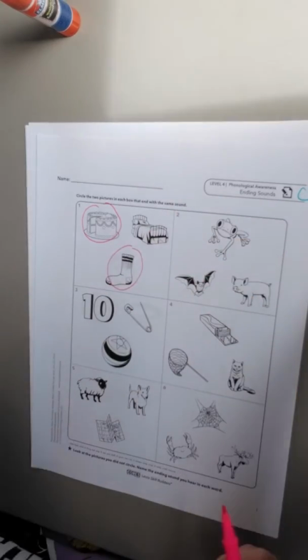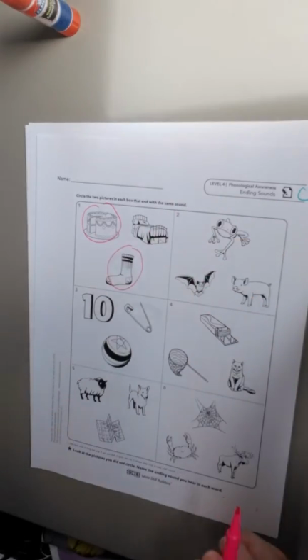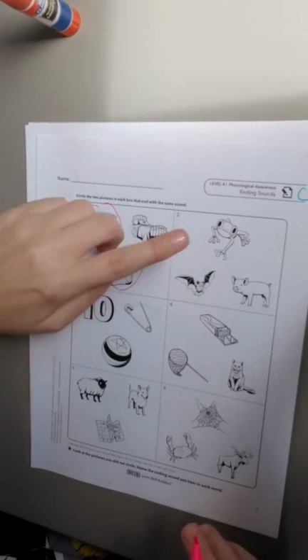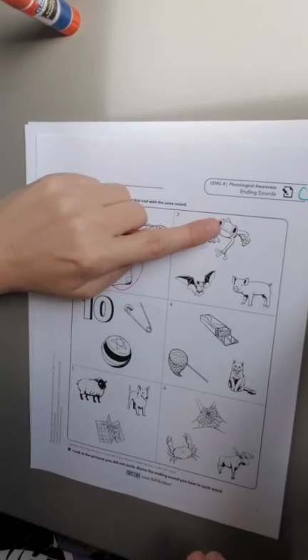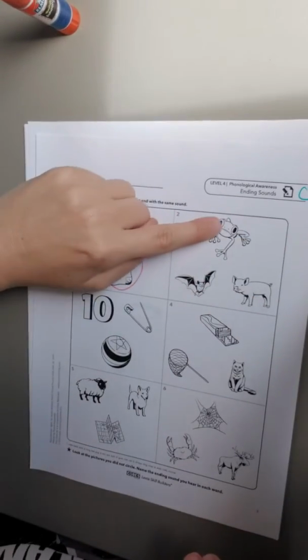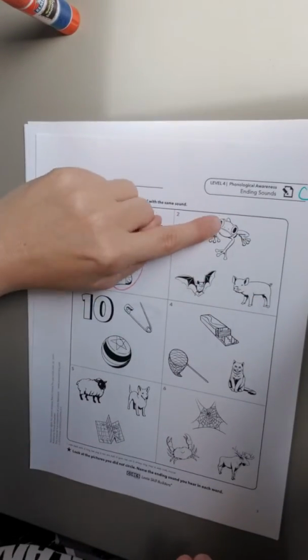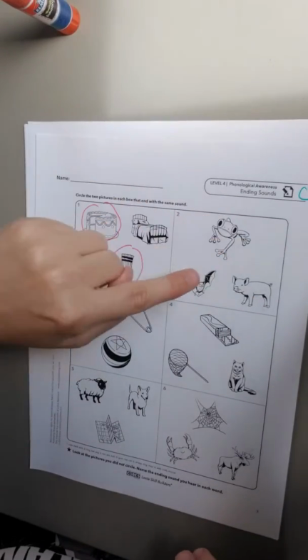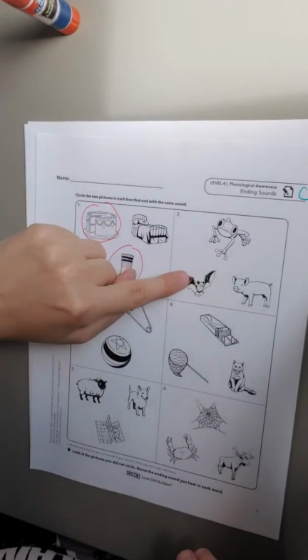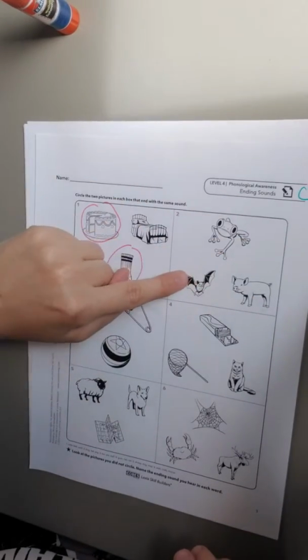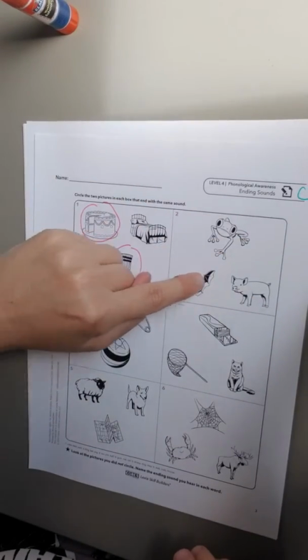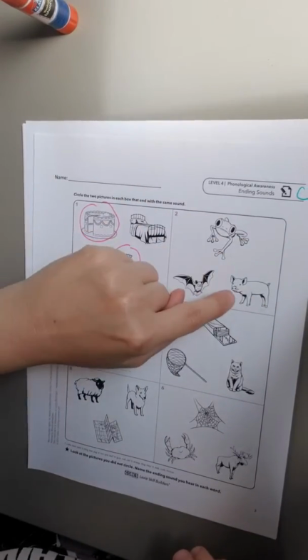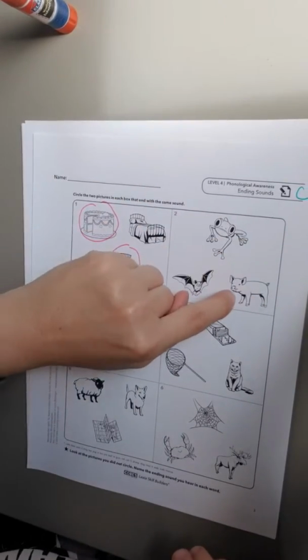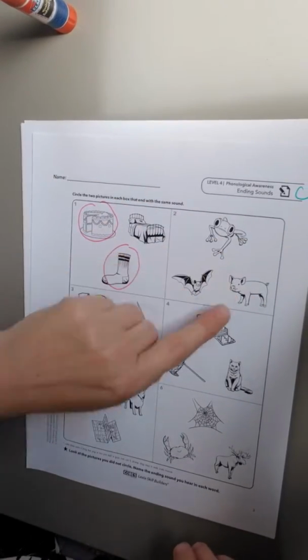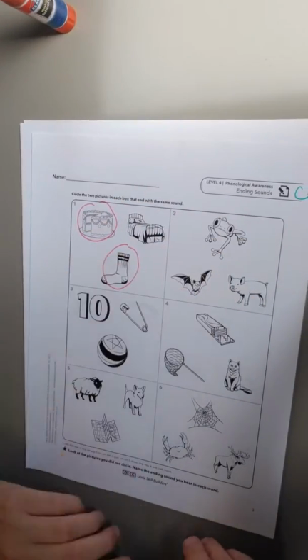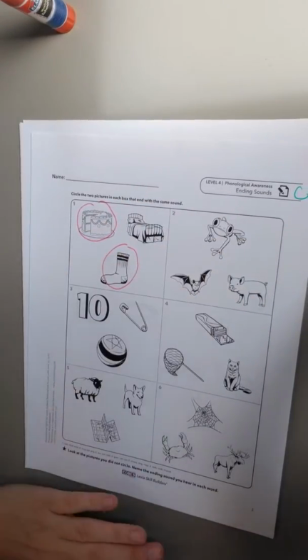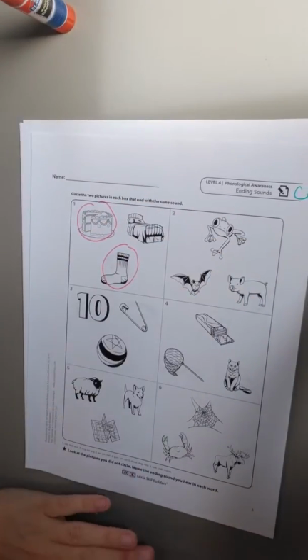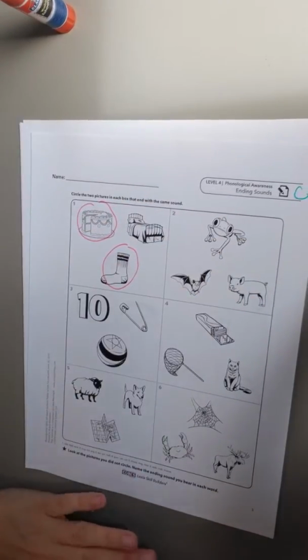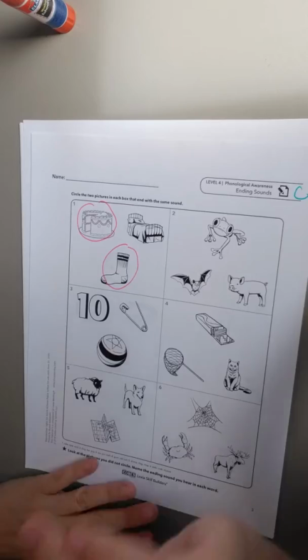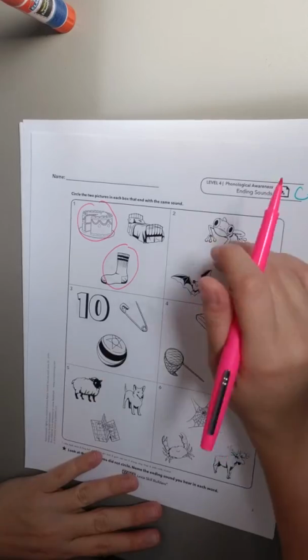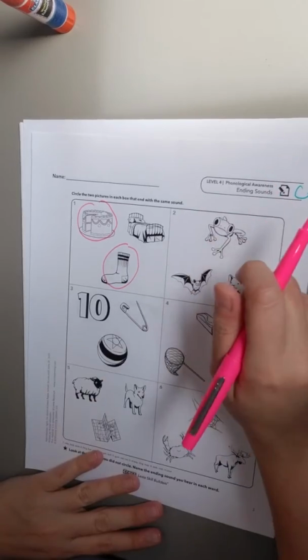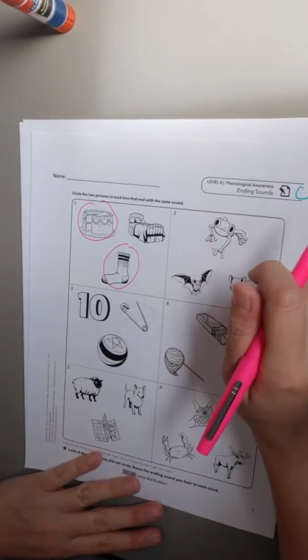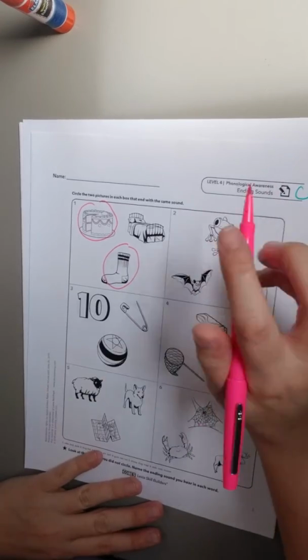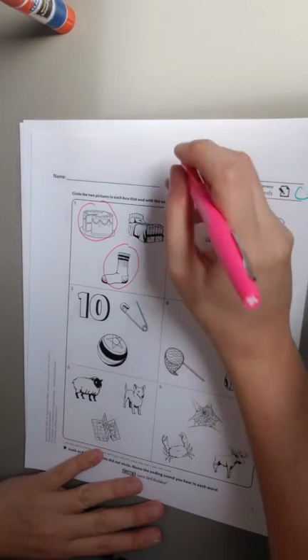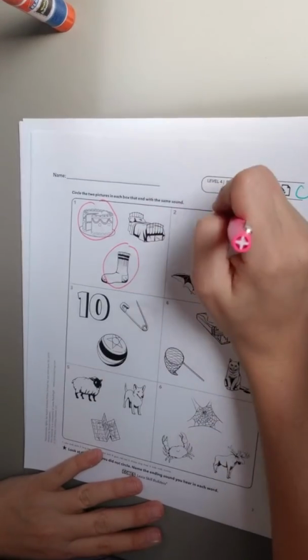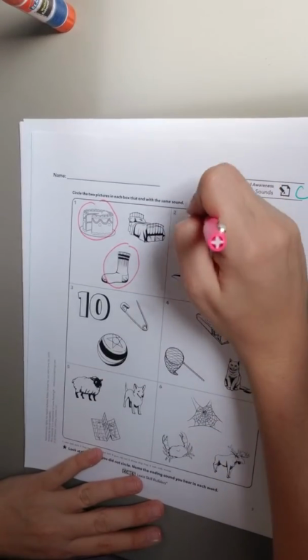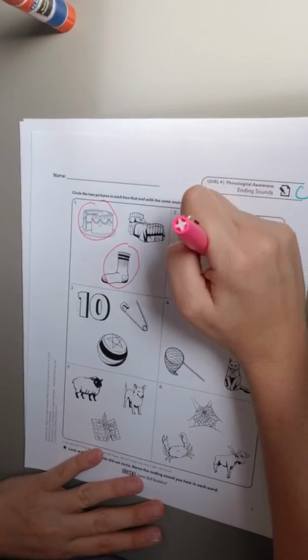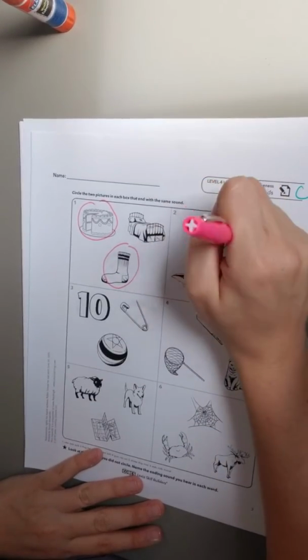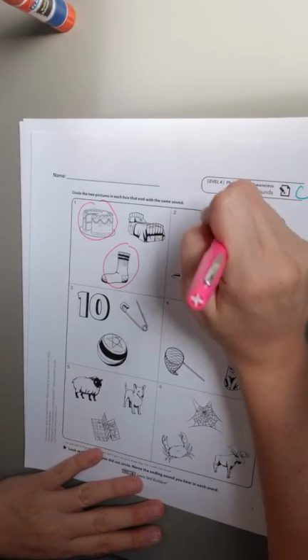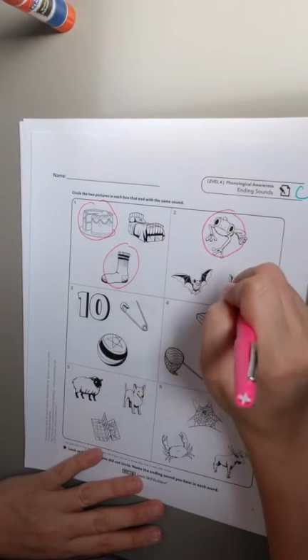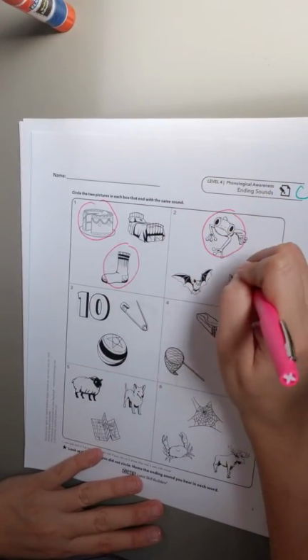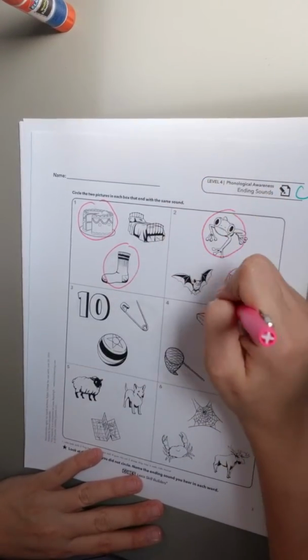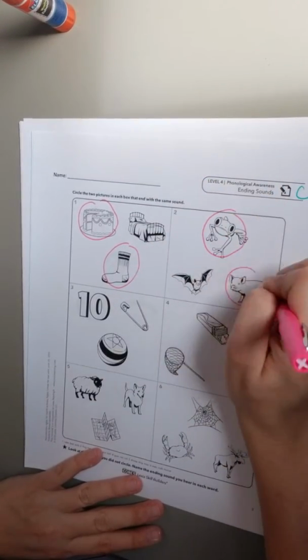Then you have frog, bat, pig. Frog, pig — so I'm gonna circle the frog and the pig.